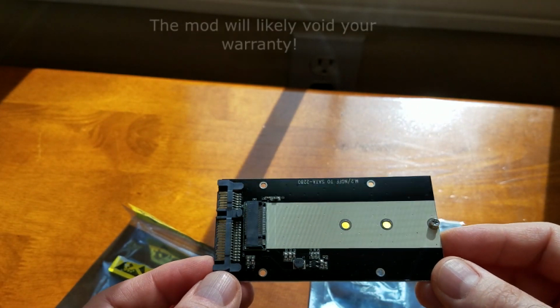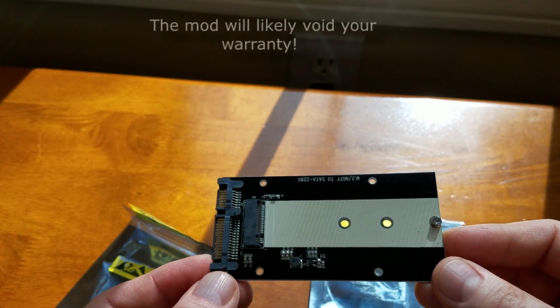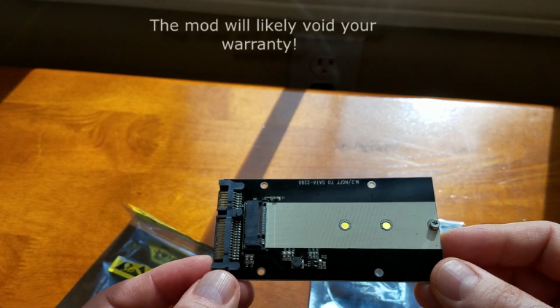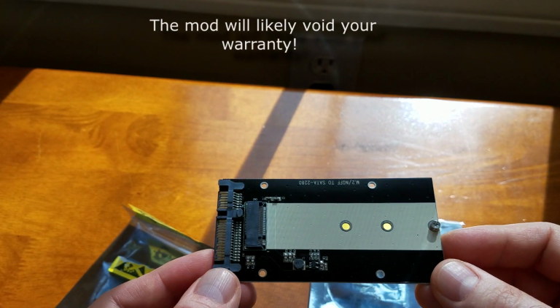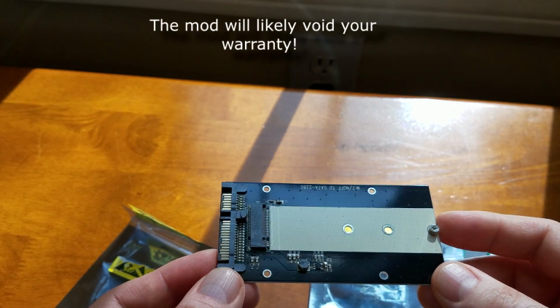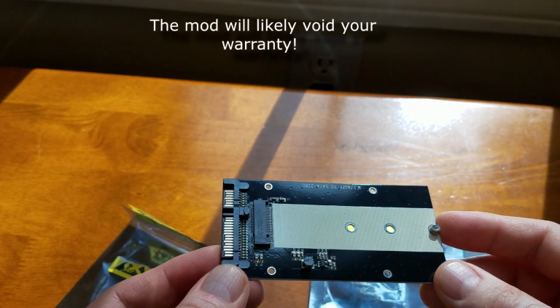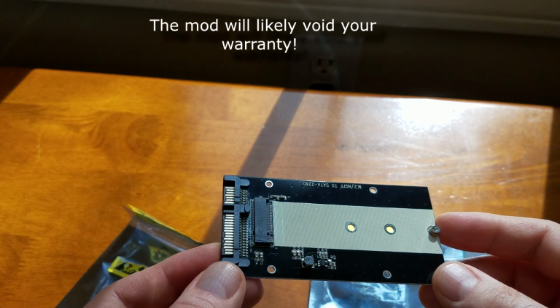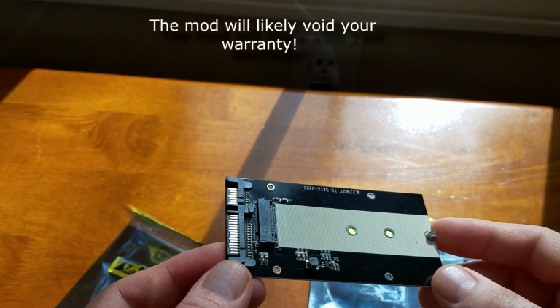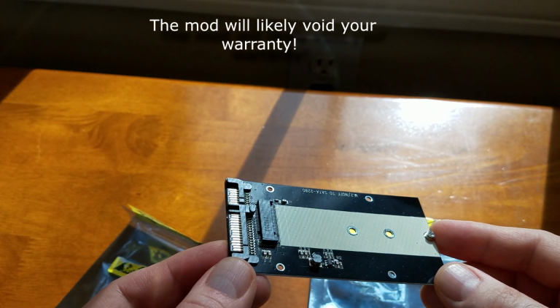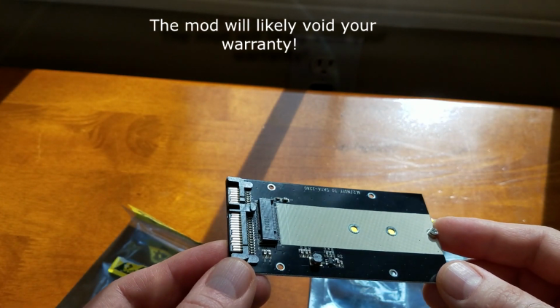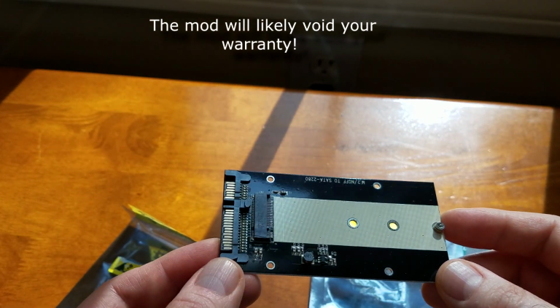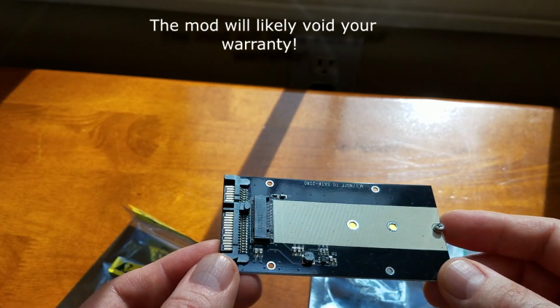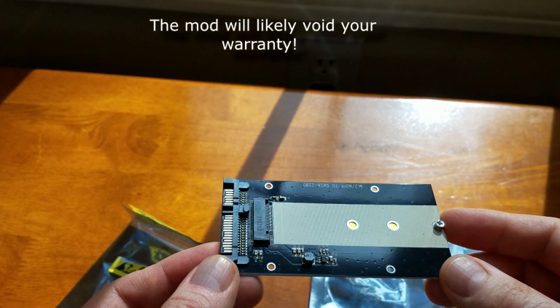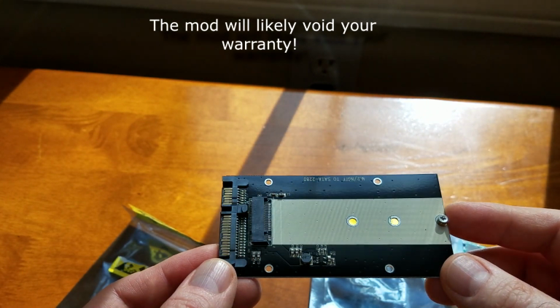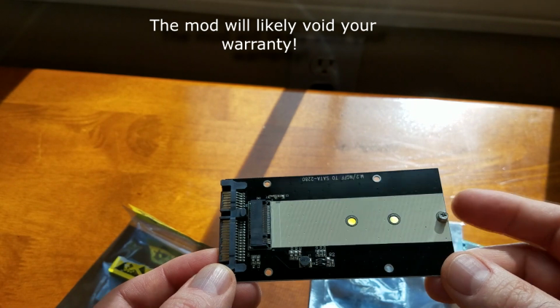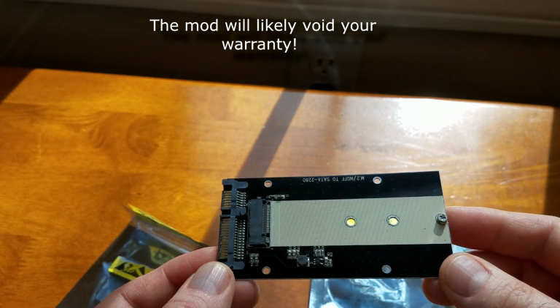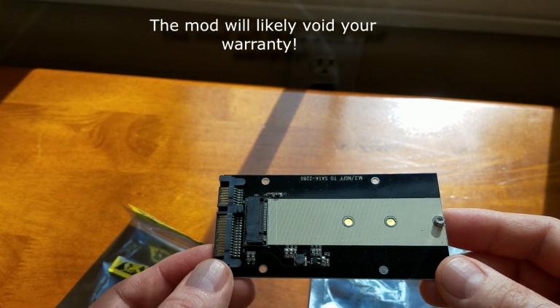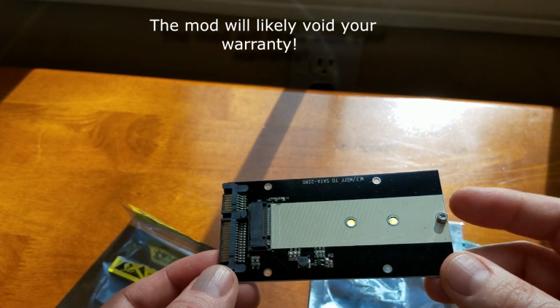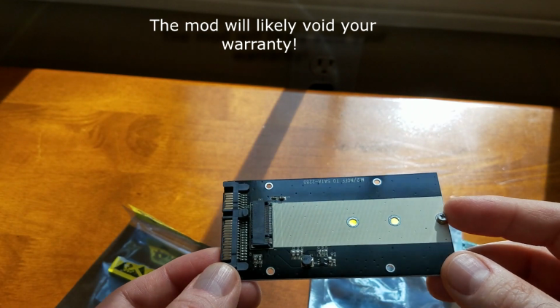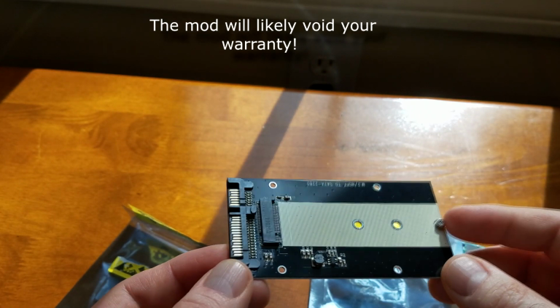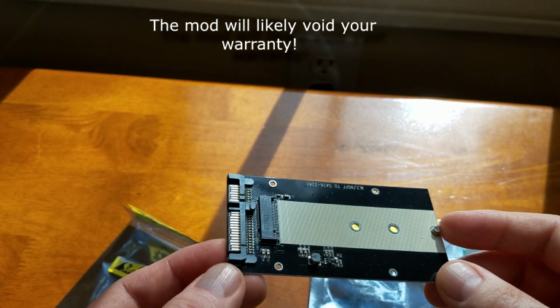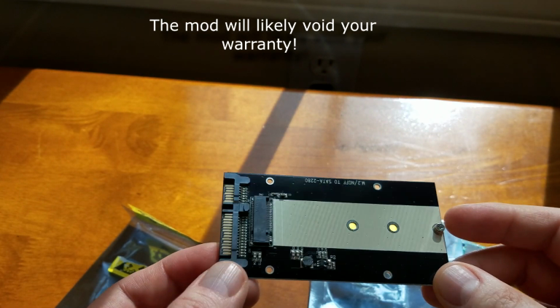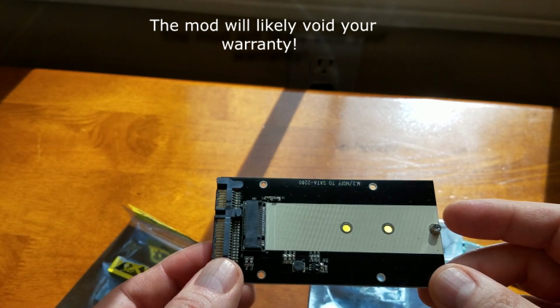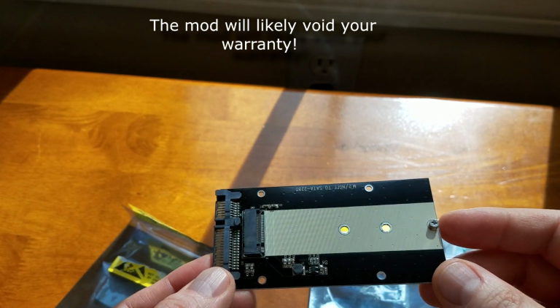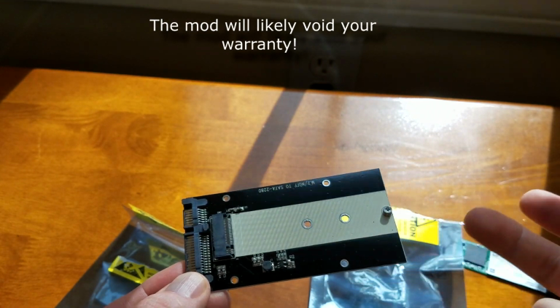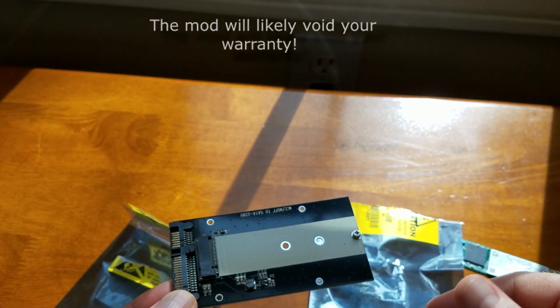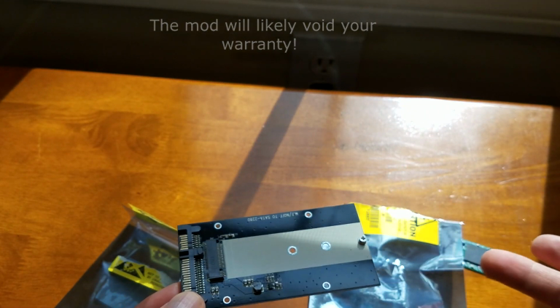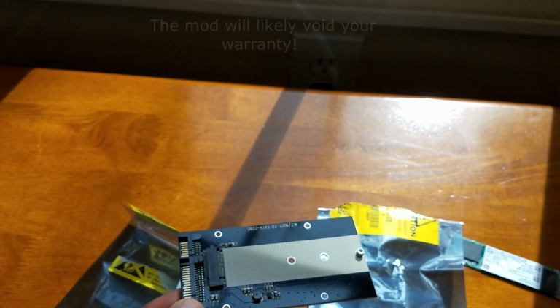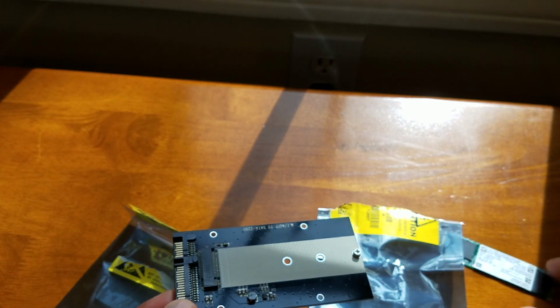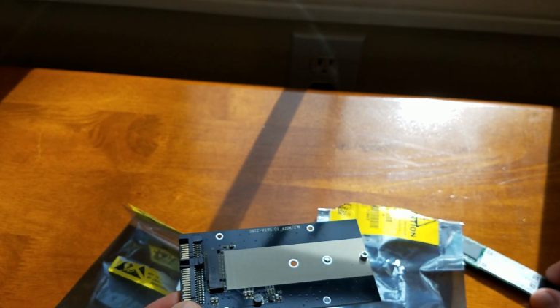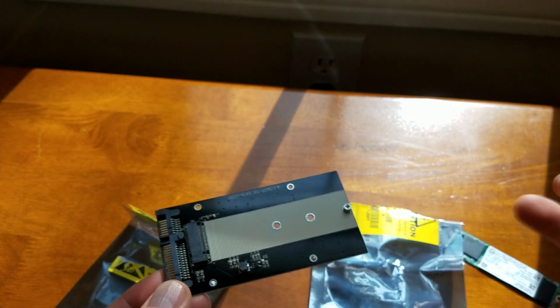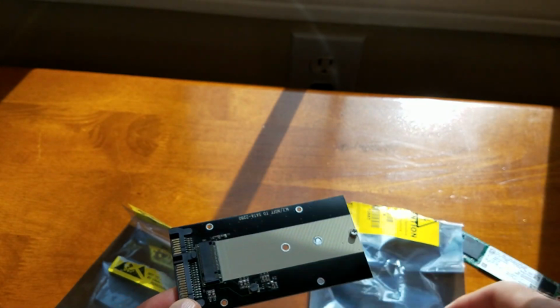What I'm using for migrating is easy to use software. It's pretty basic but I actually bought a copy of it because I like it so much and it works great. So let's install the drive and show you how it works.